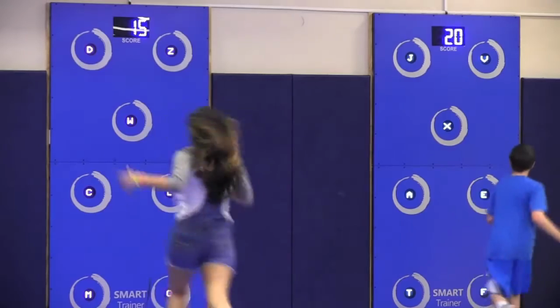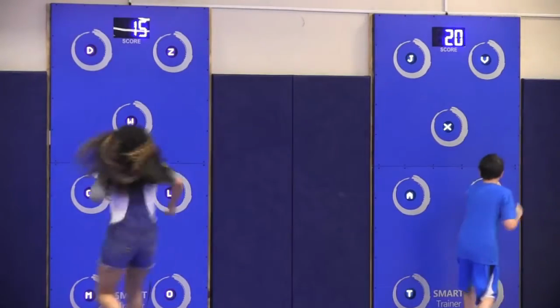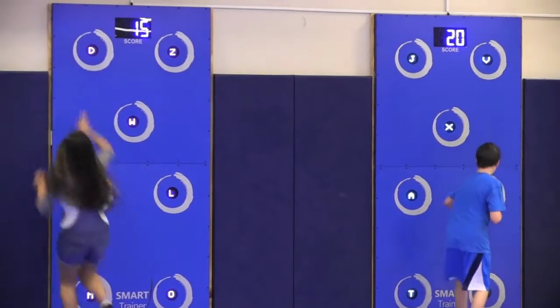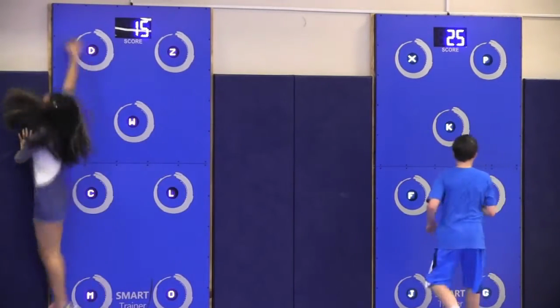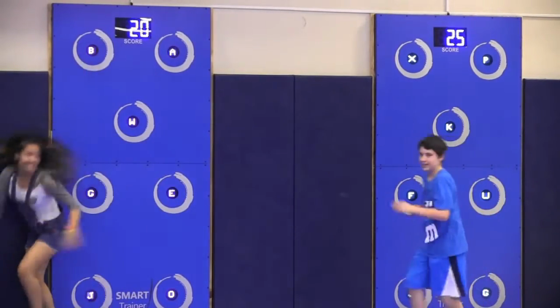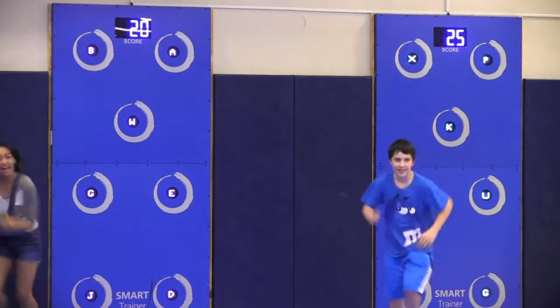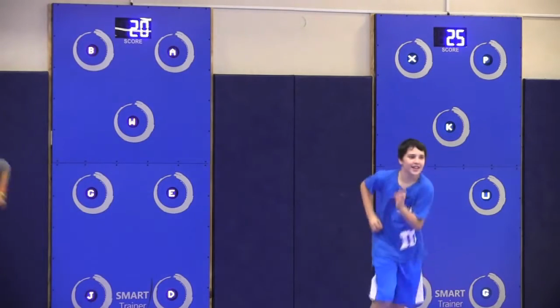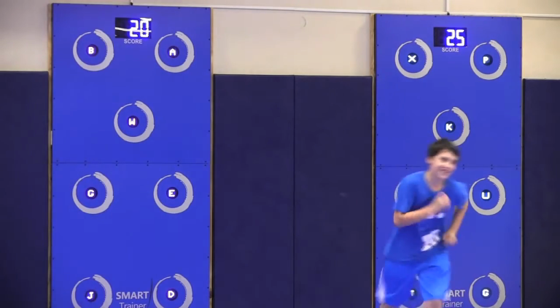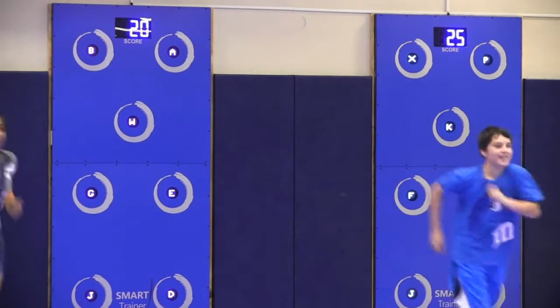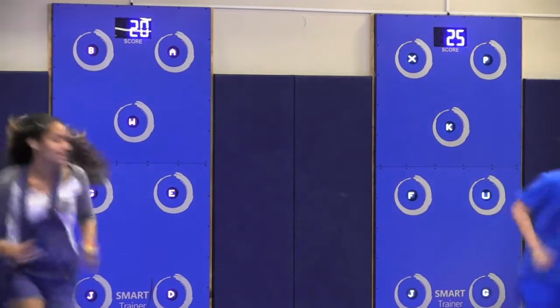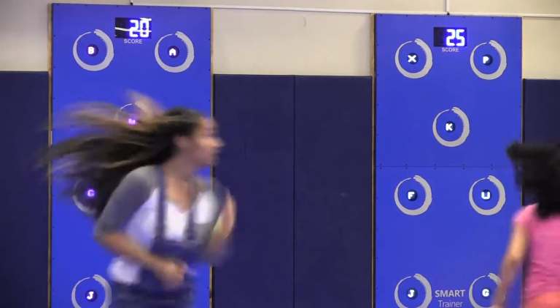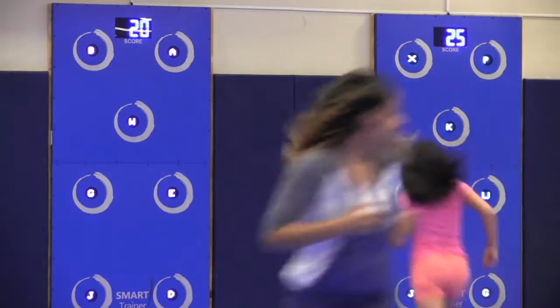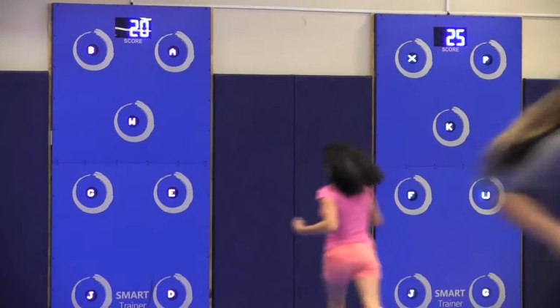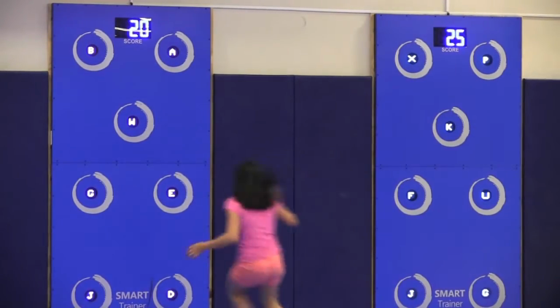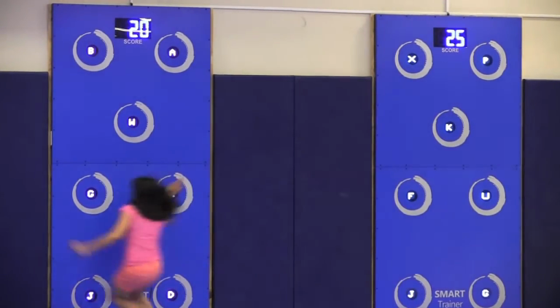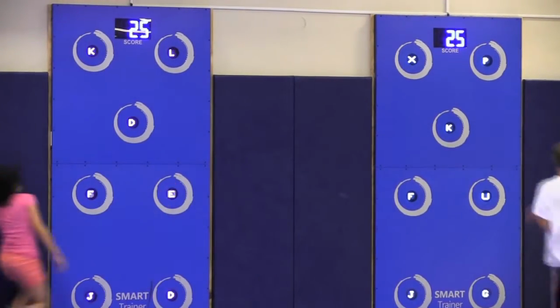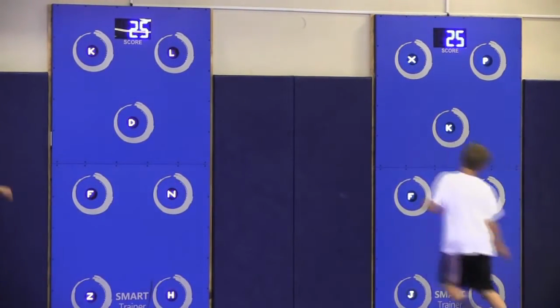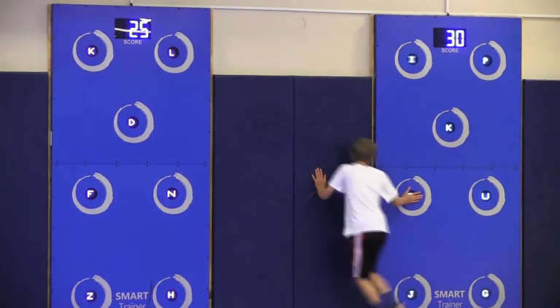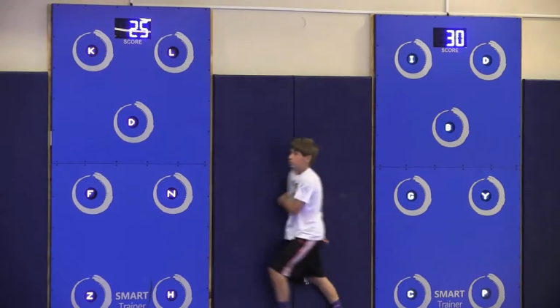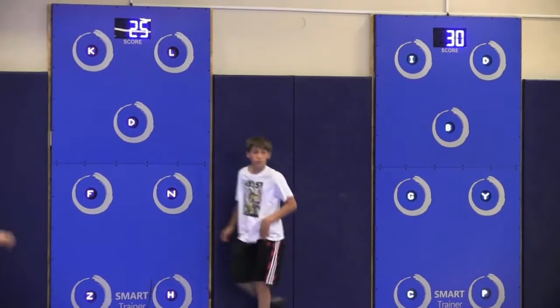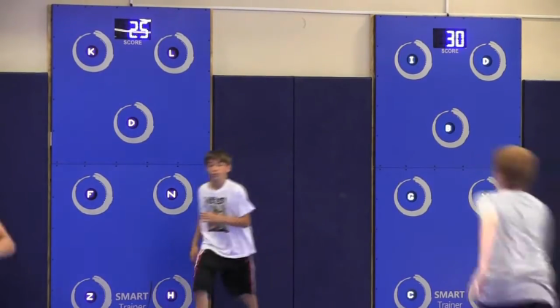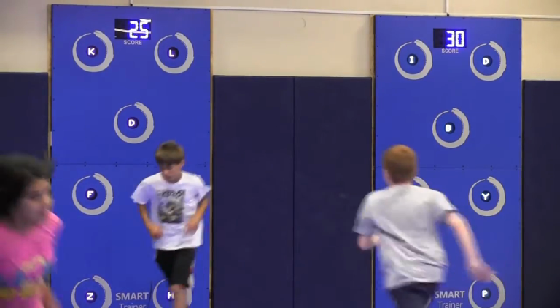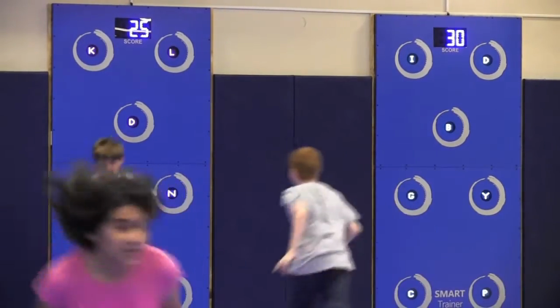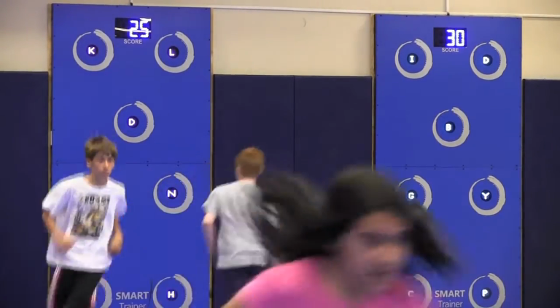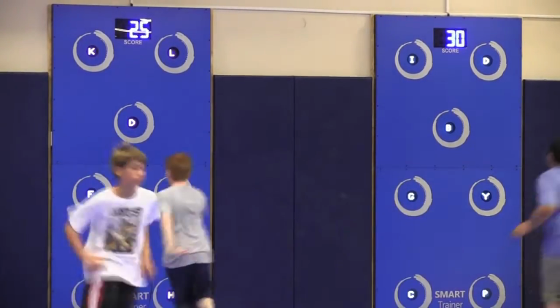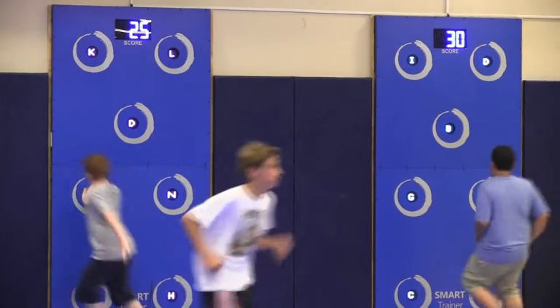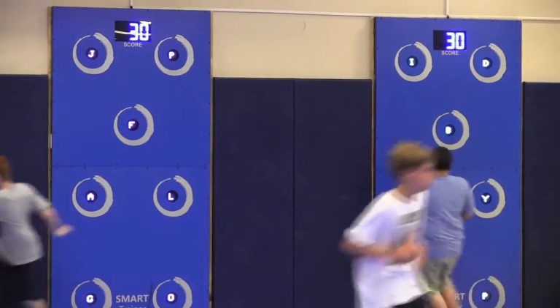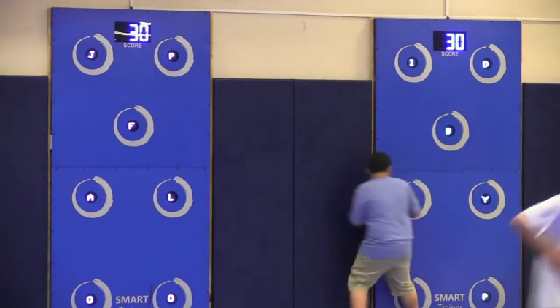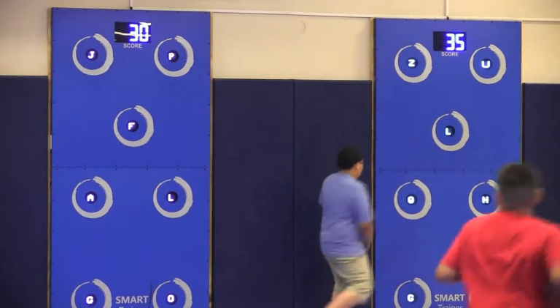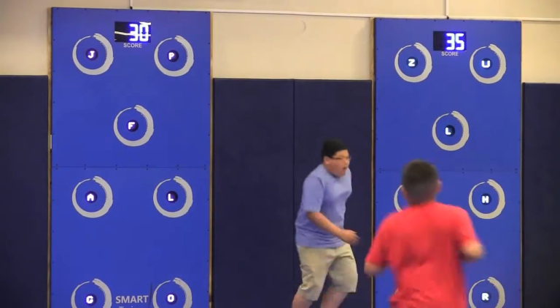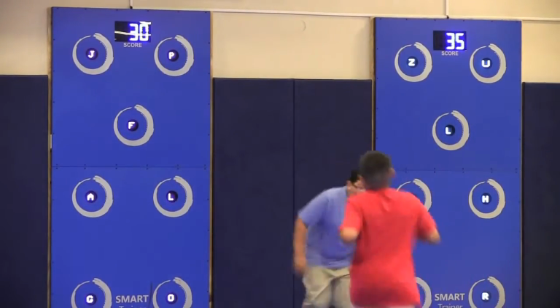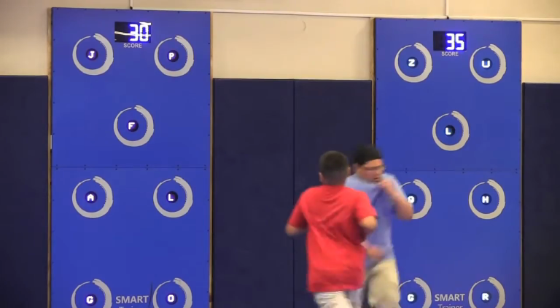It's important because it gets your heart rate up and it can decrease the chance of heart disease, lung cancer, and you get a healthy heart from it.